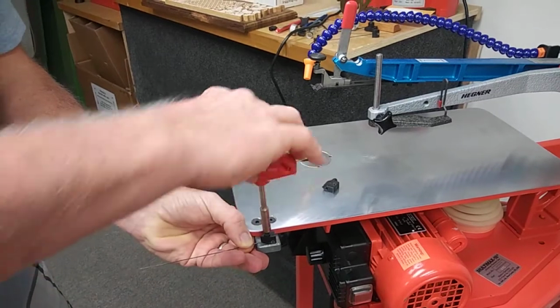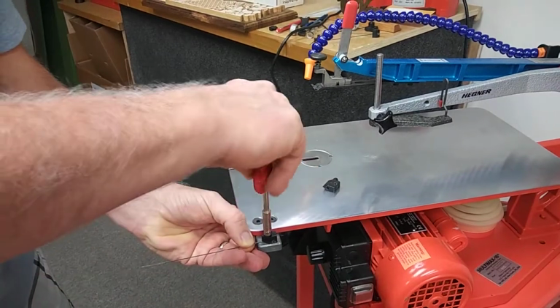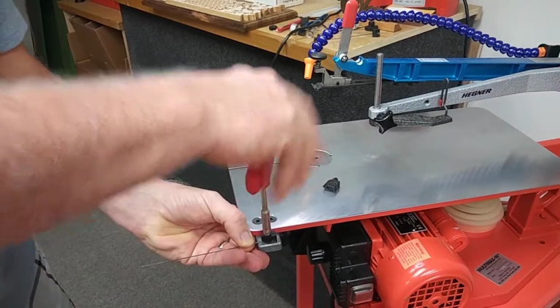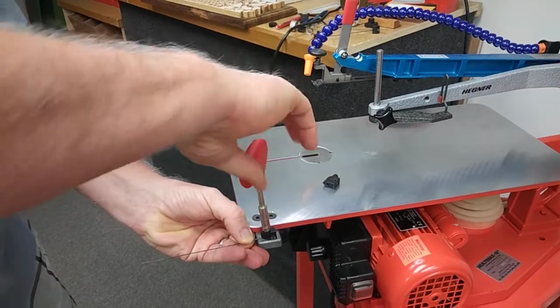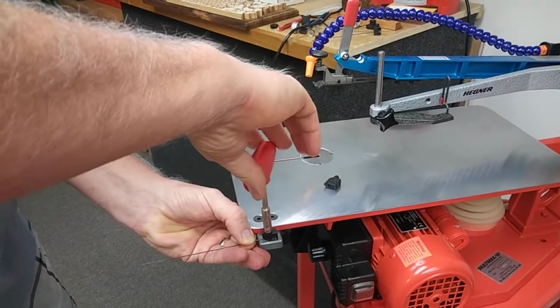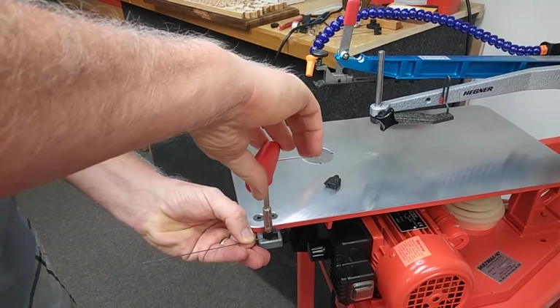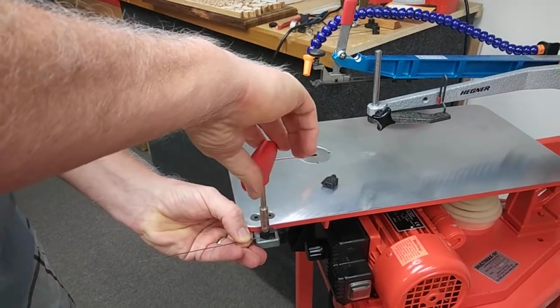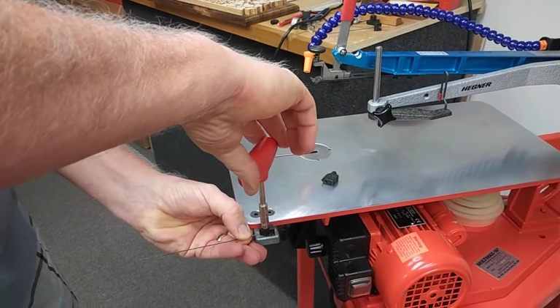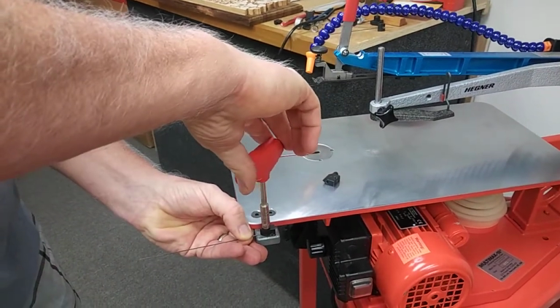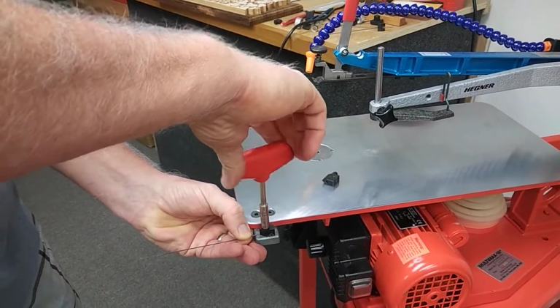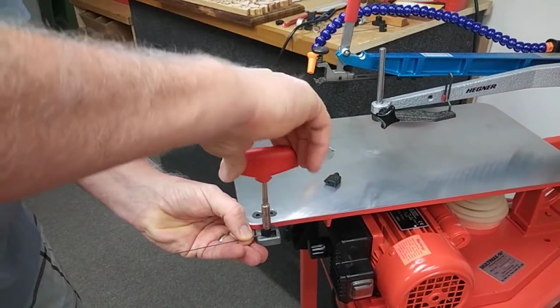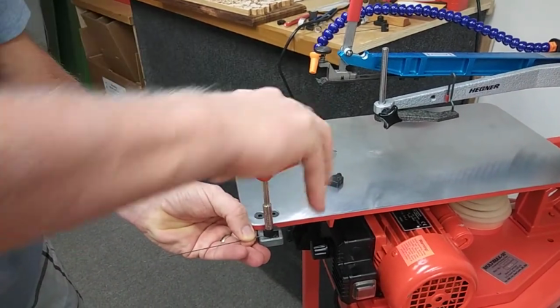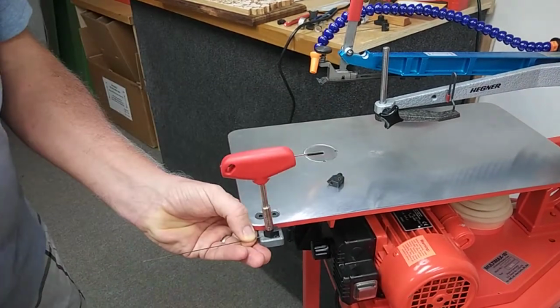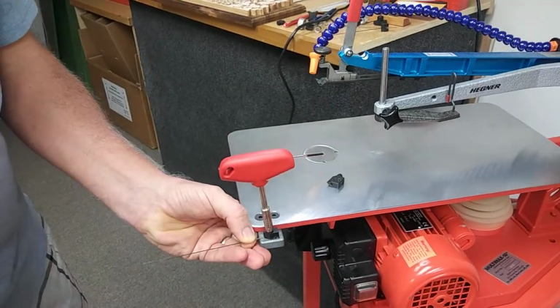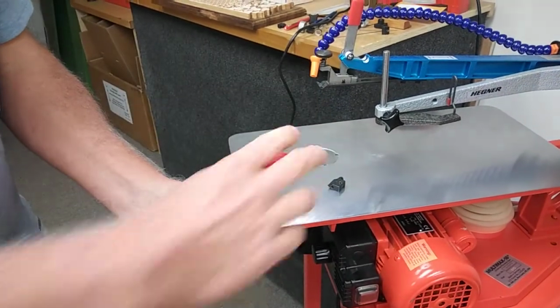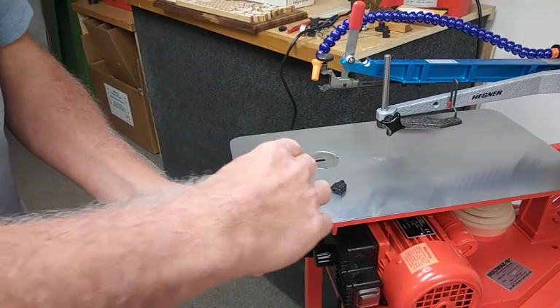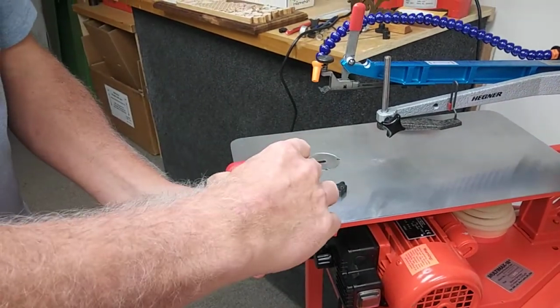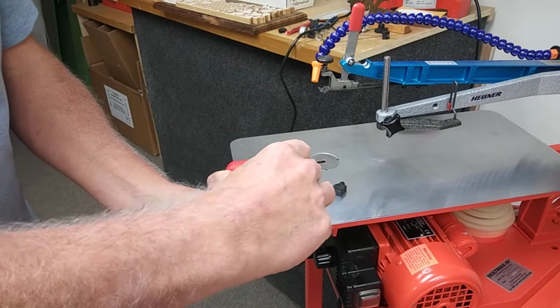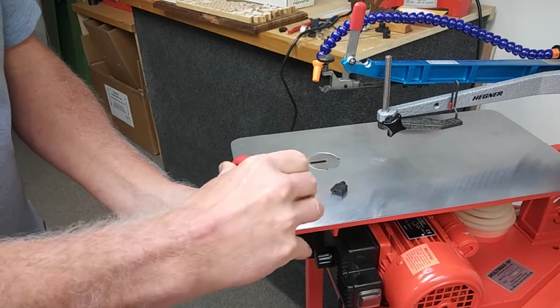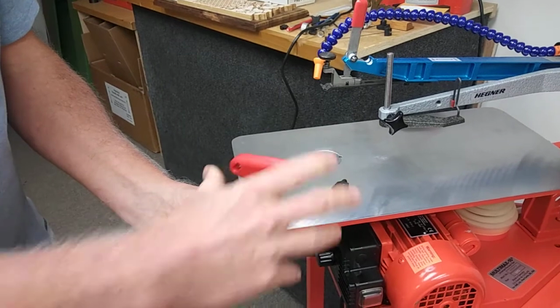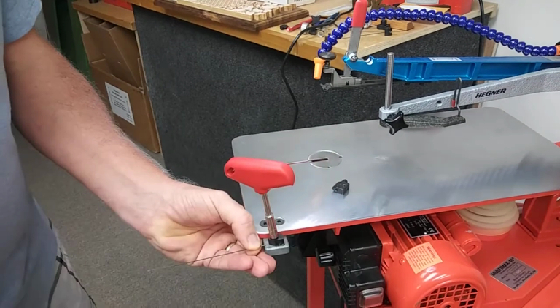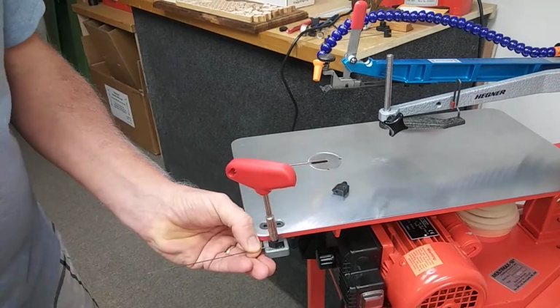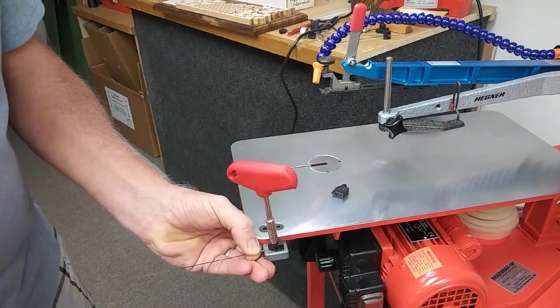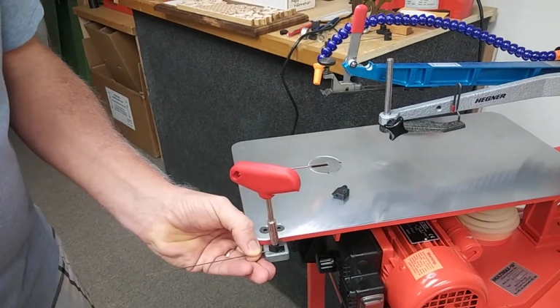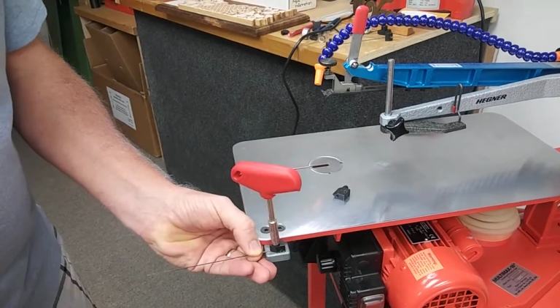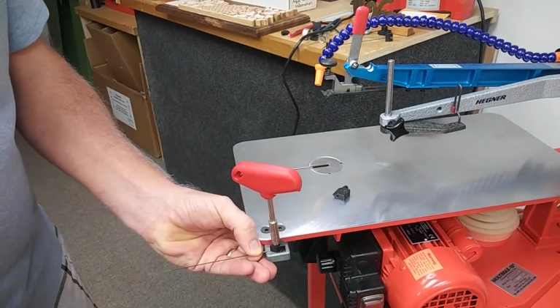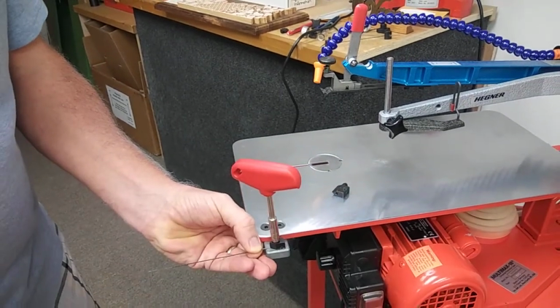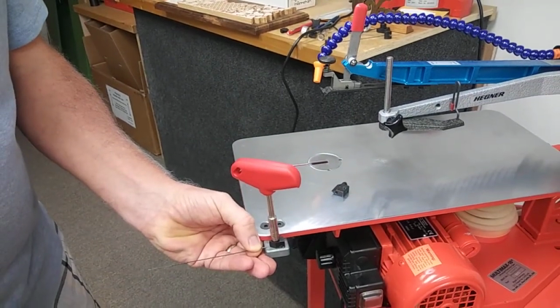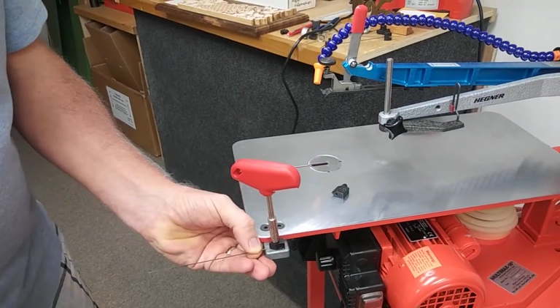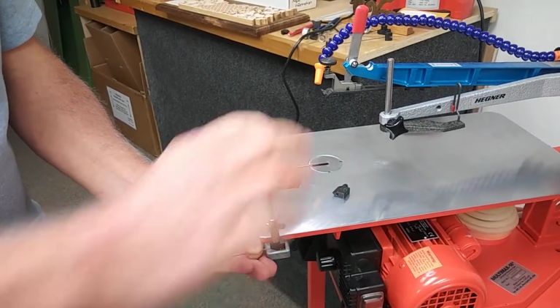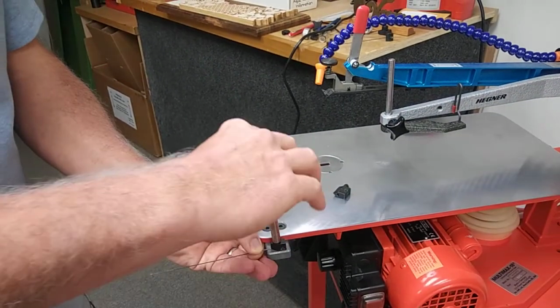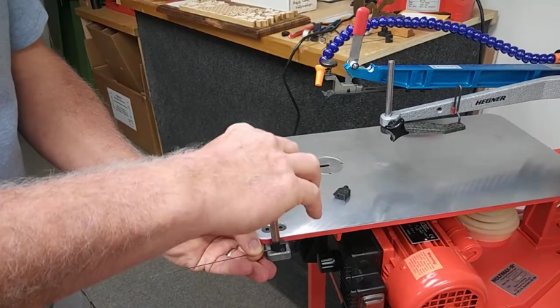Then pull it back just a hair. Put the wrench on and tighten — snug down onto the blade — and then 1/12th of a turn, like from 6 o'clock to 7 o'clock in this case, and we're good.